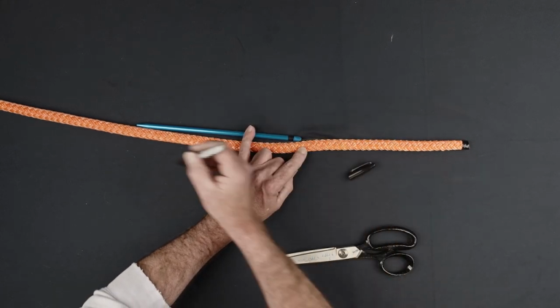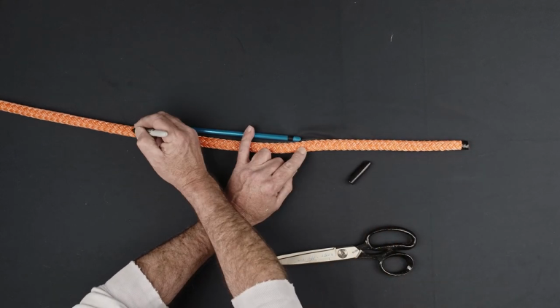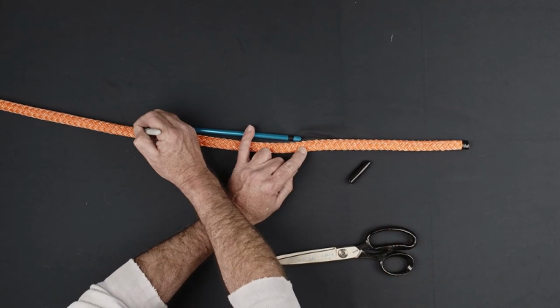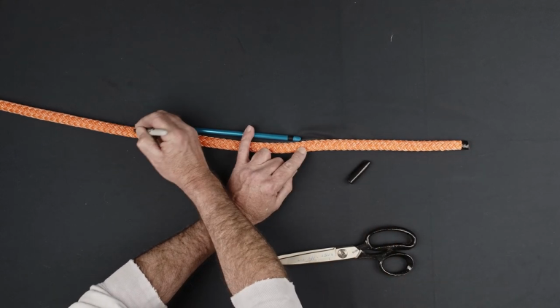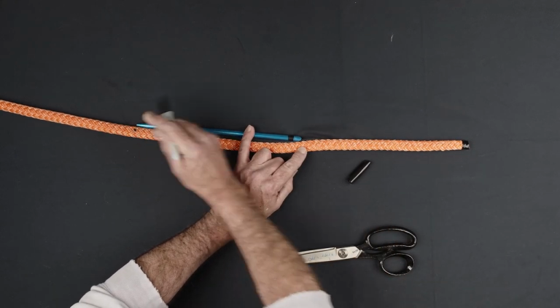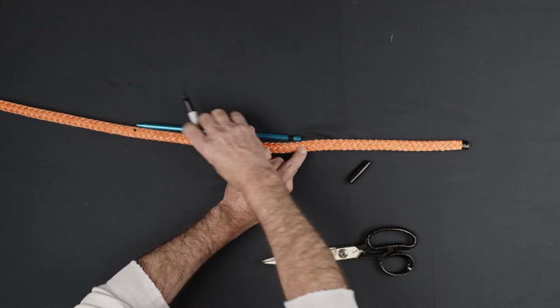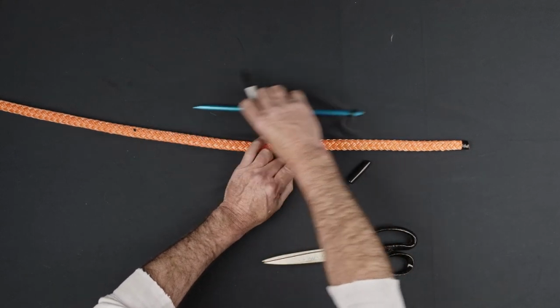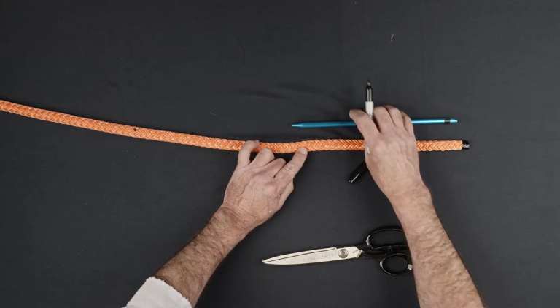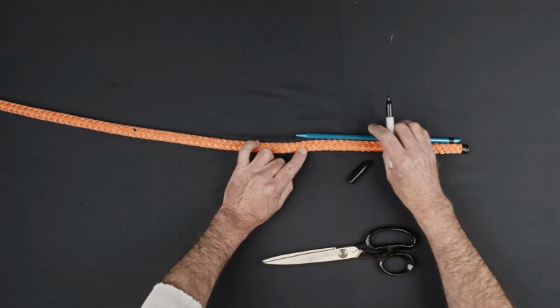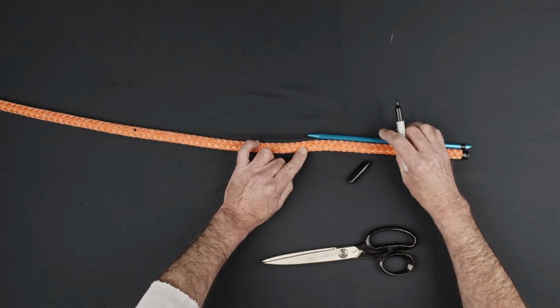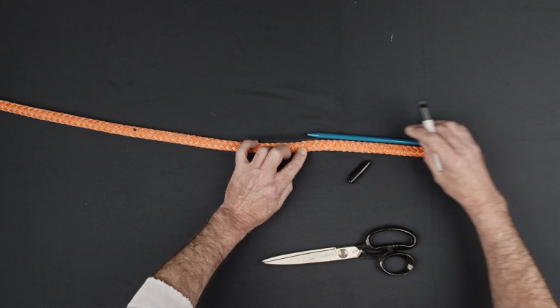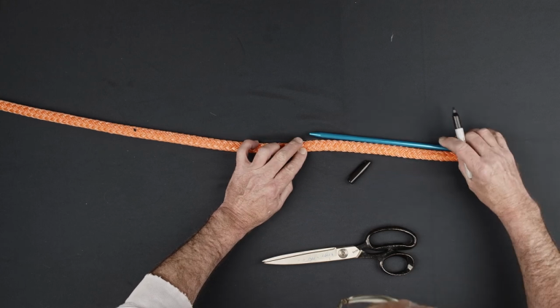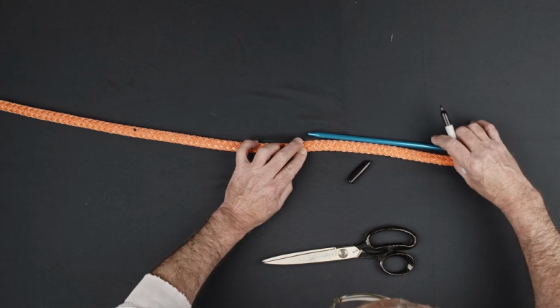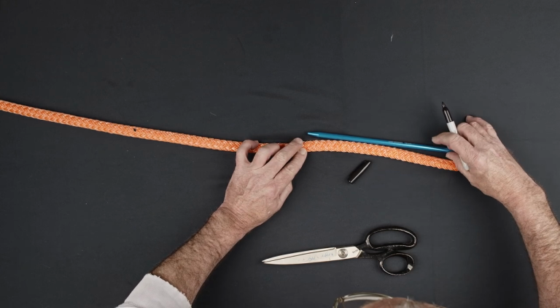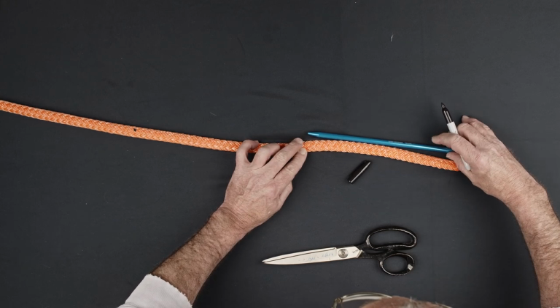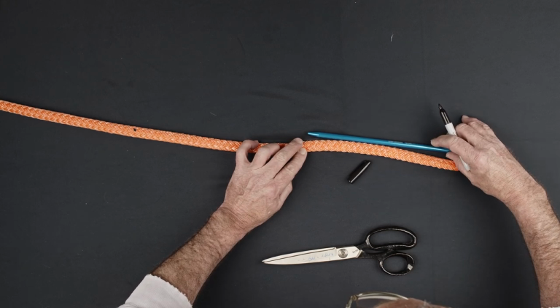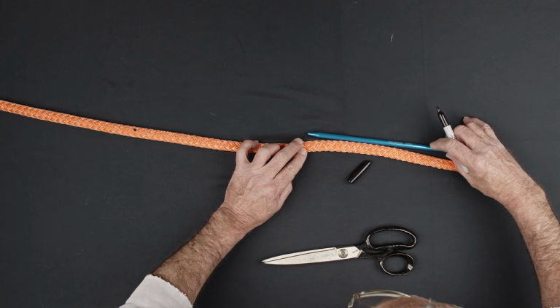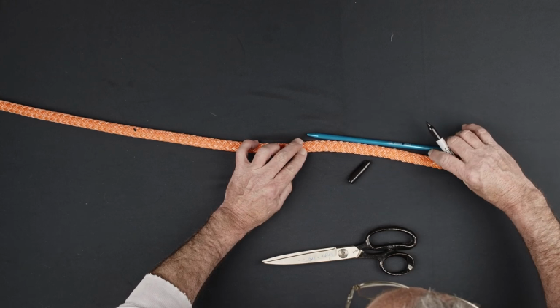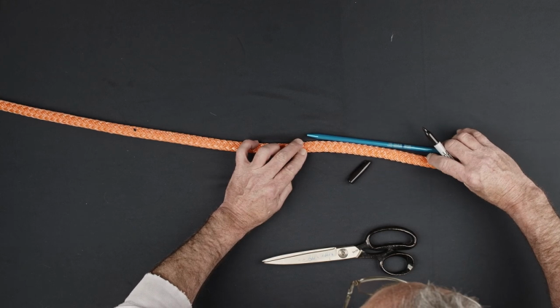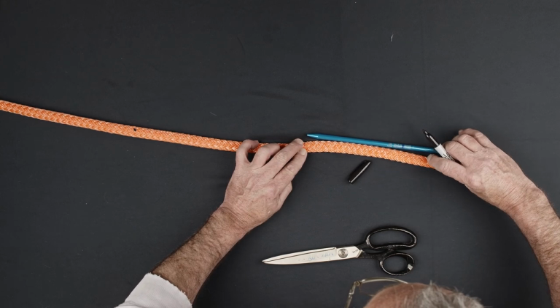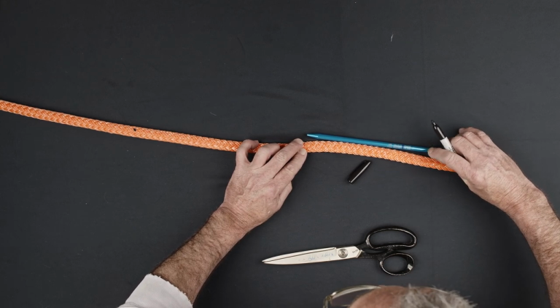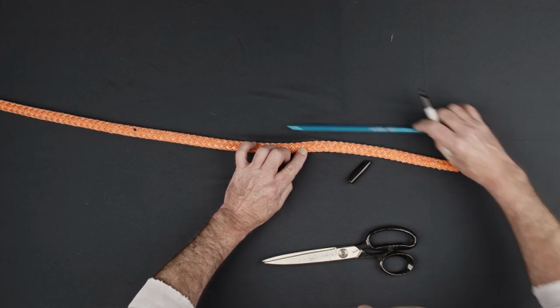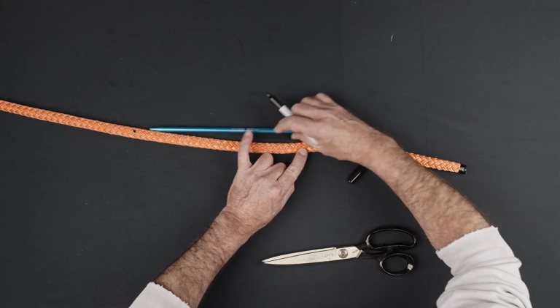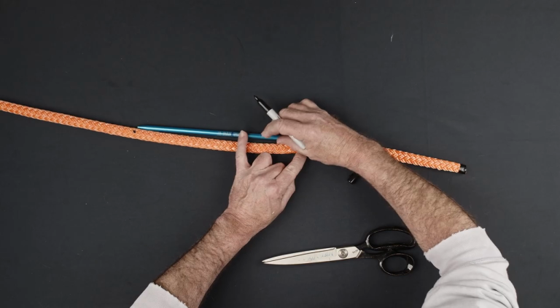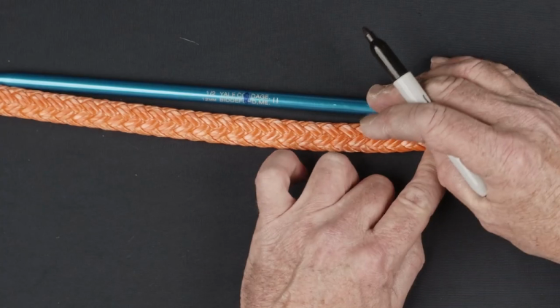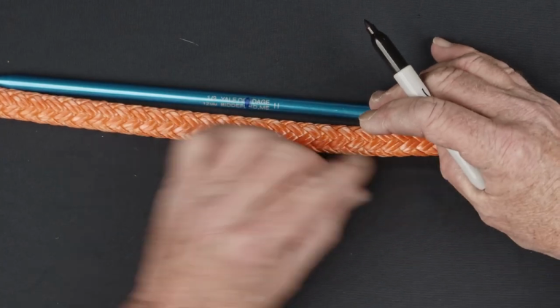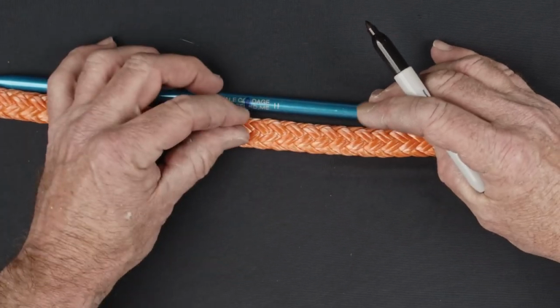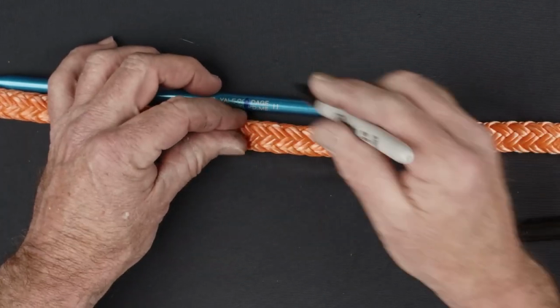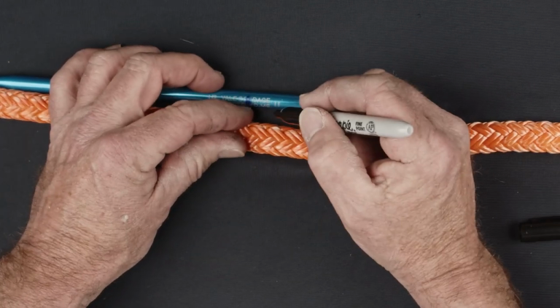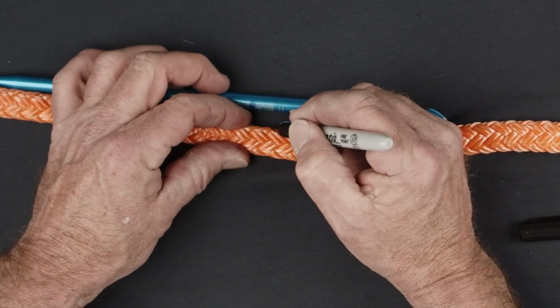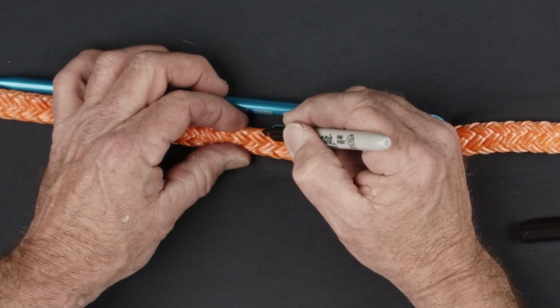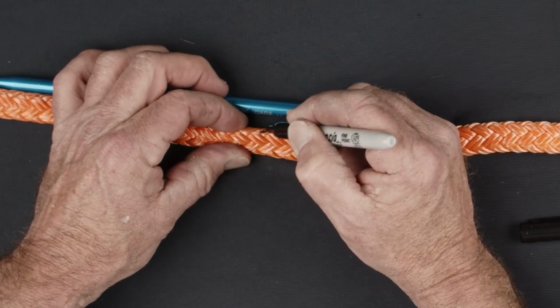Using an appropriately sized fid, make your first eye mark at 2 fid lengths from the end of the rope. Form your taper pattern one and one short fid length from the end of the rope.